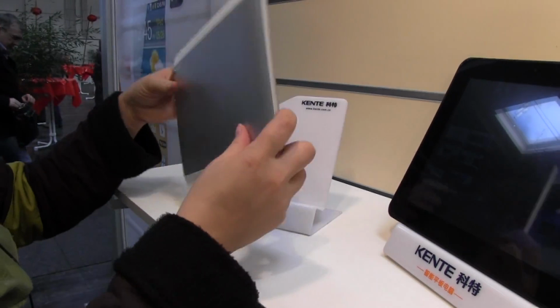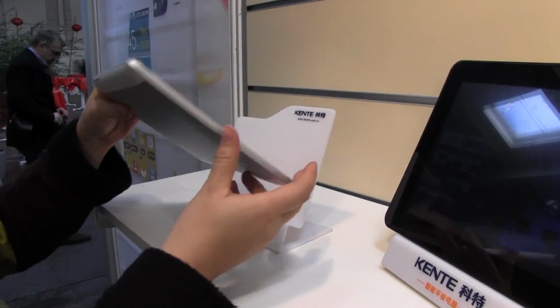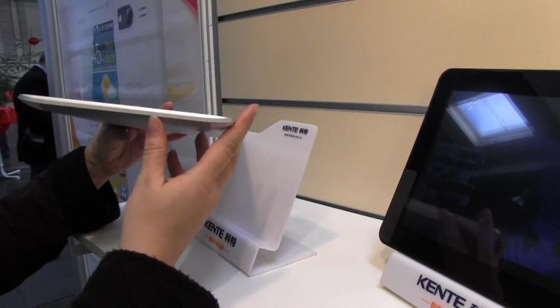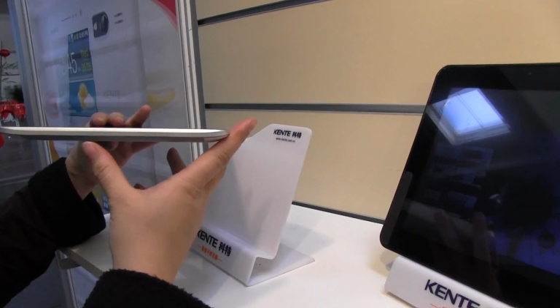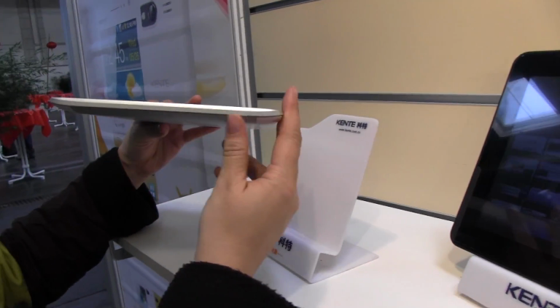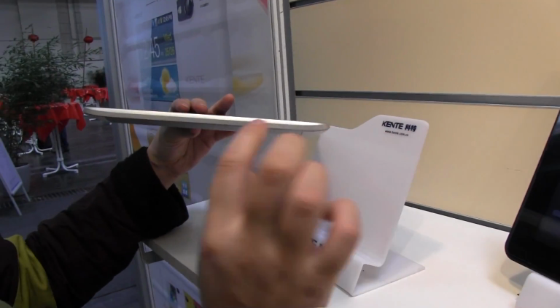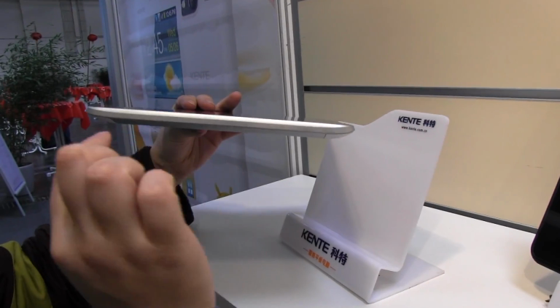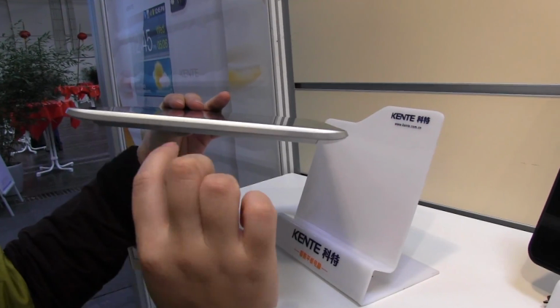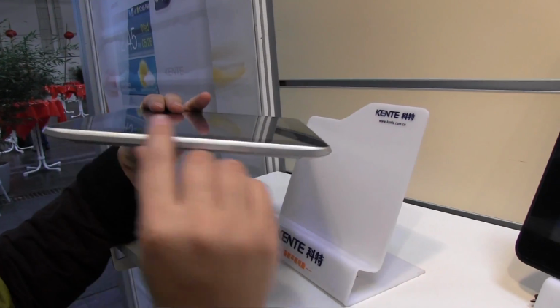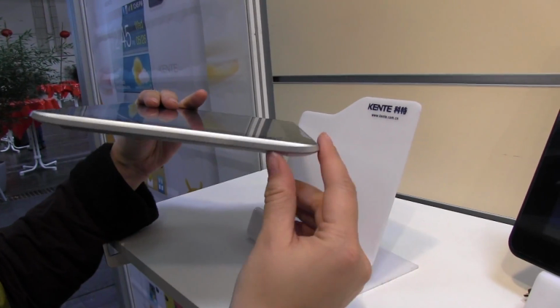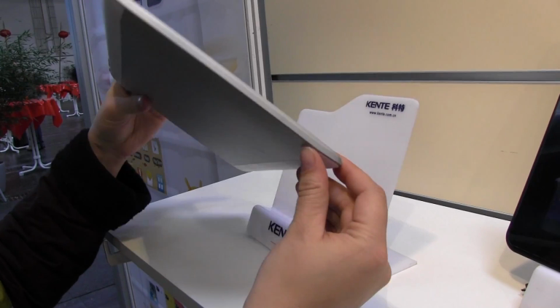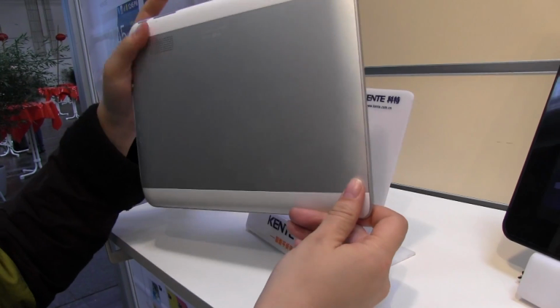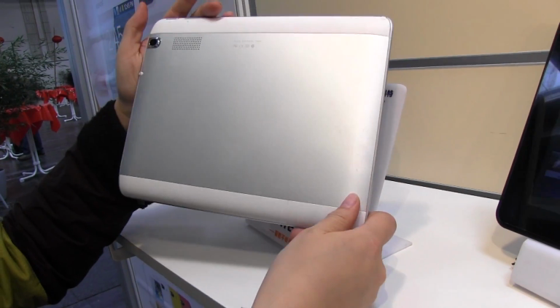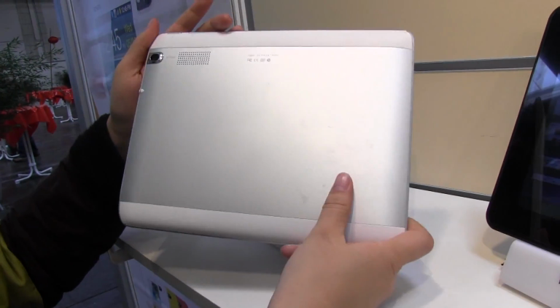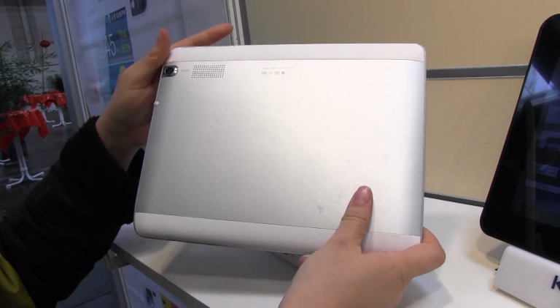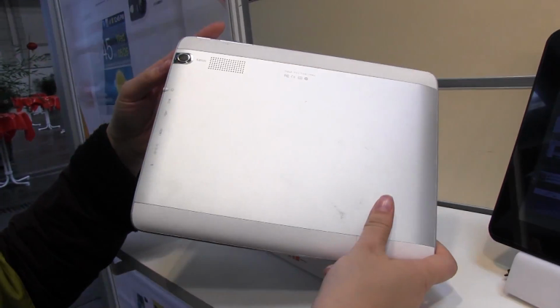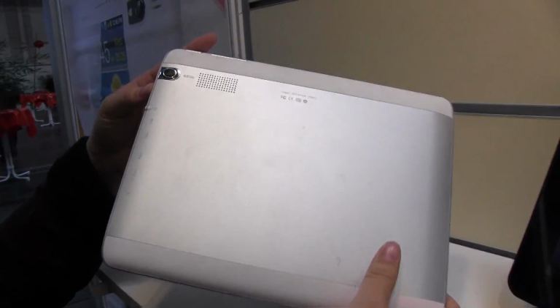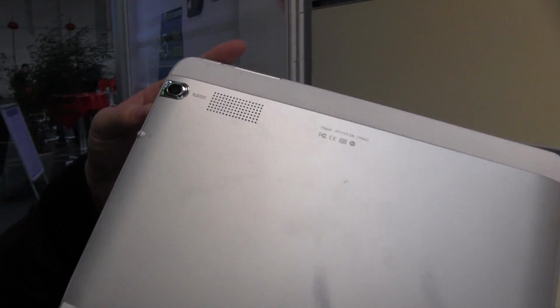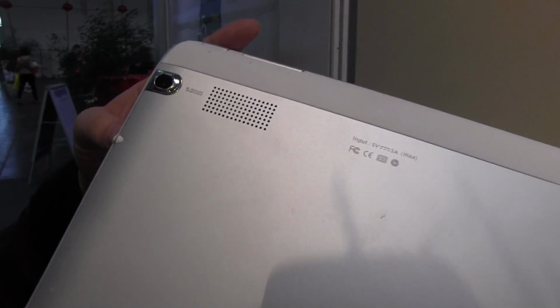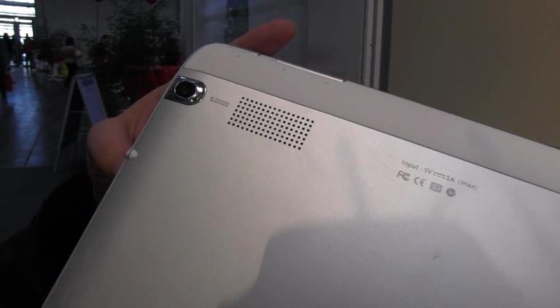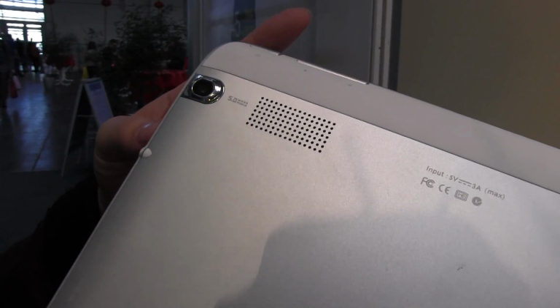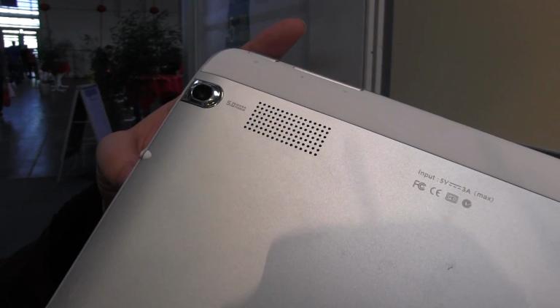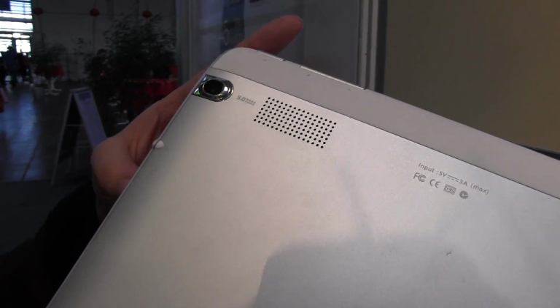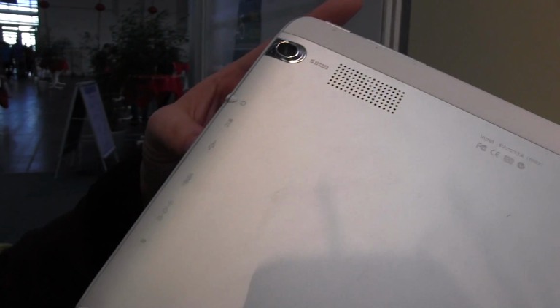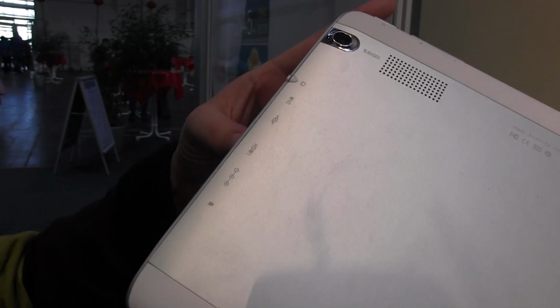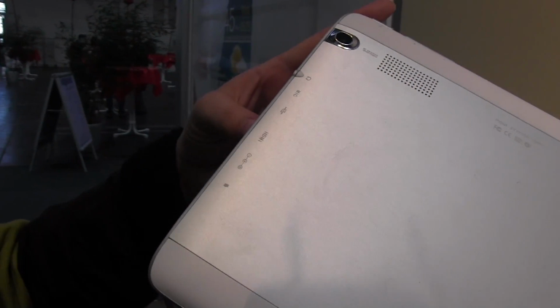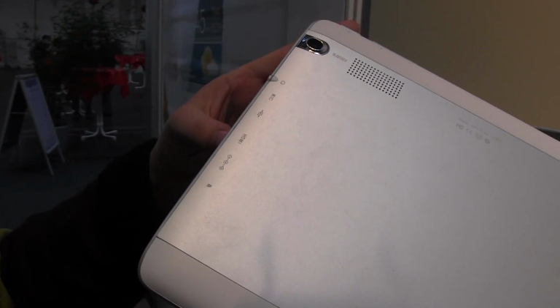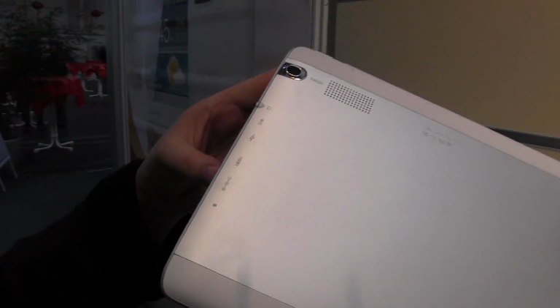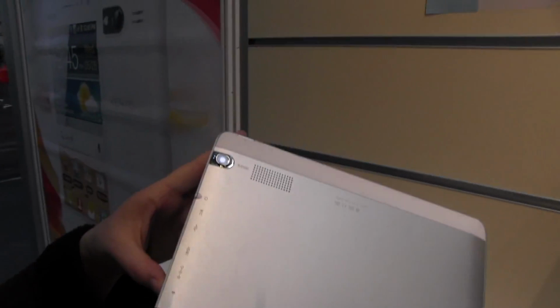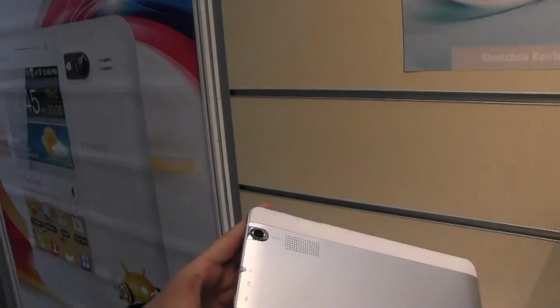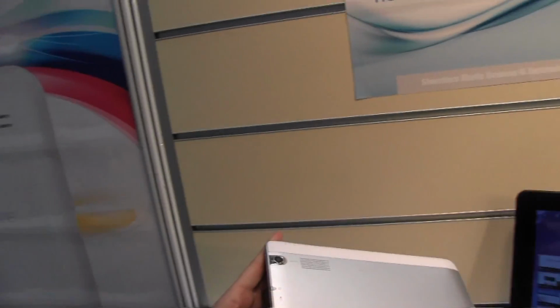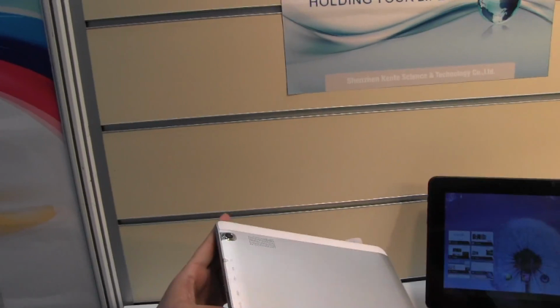So they're not that impressive in terms of thinness, but the overall design is actually quite nice. You can see on this one we have a 5 megapixel camera on the back, headphone jack, microphone, micro USB, HDMI — which is lovely — and an SD card slot.